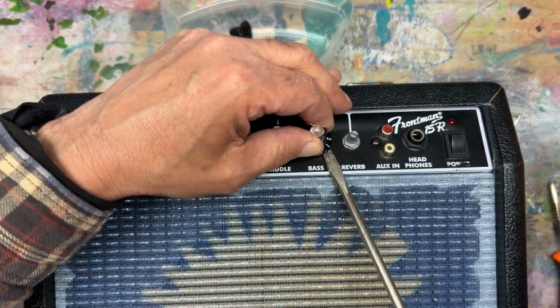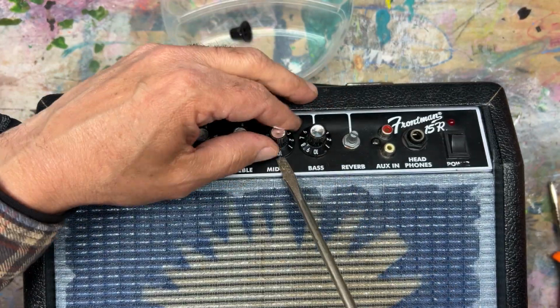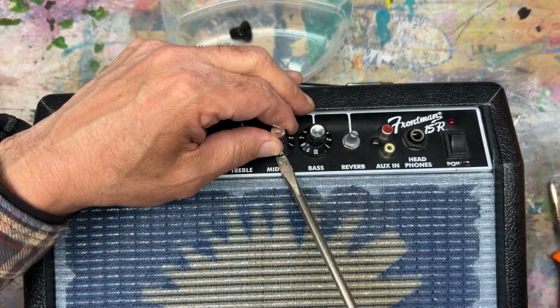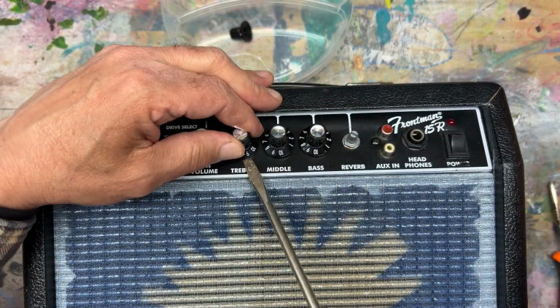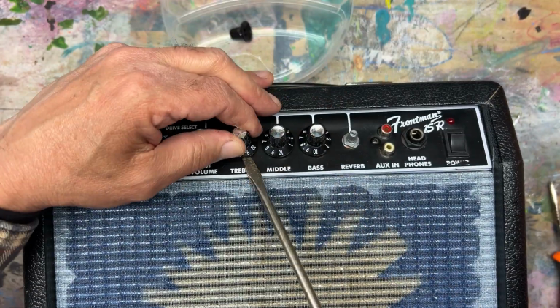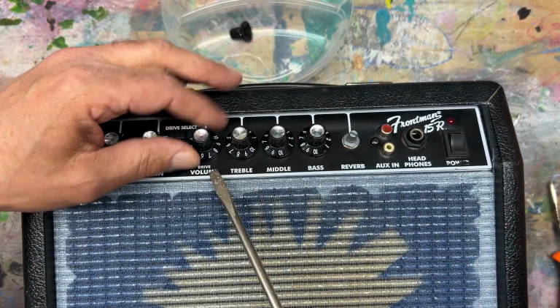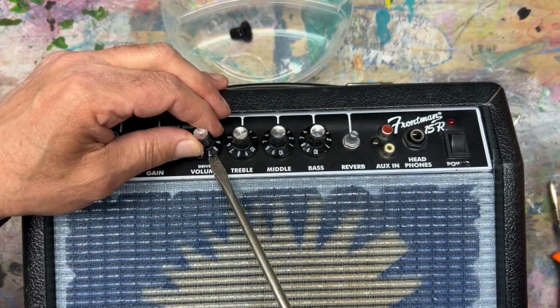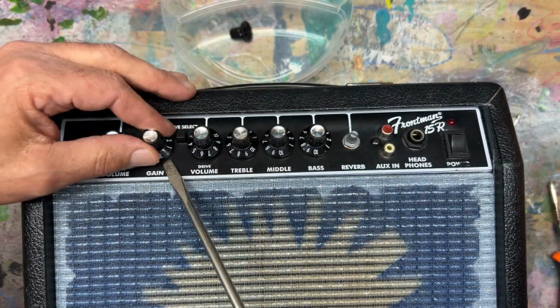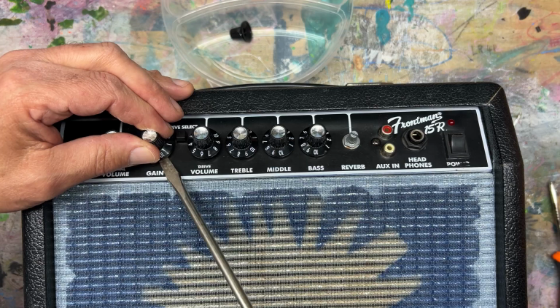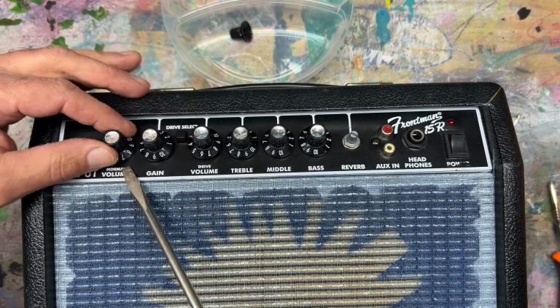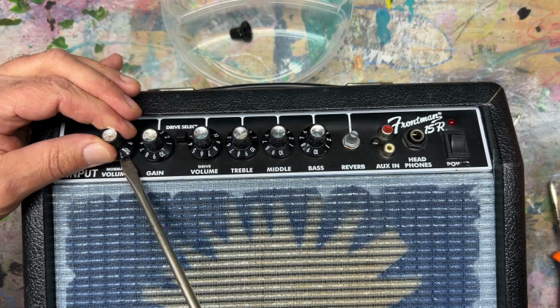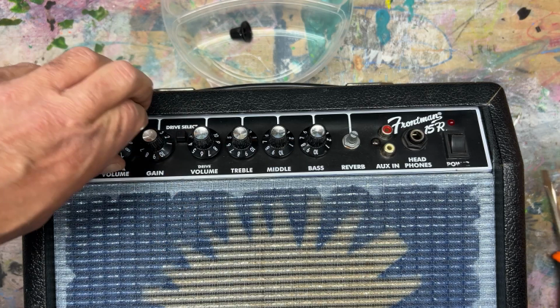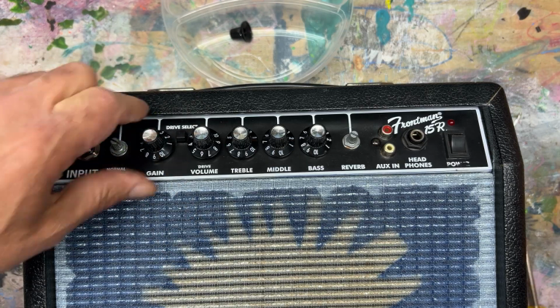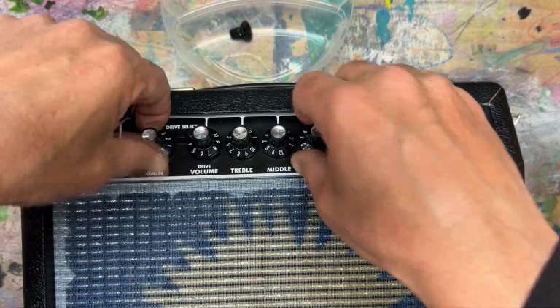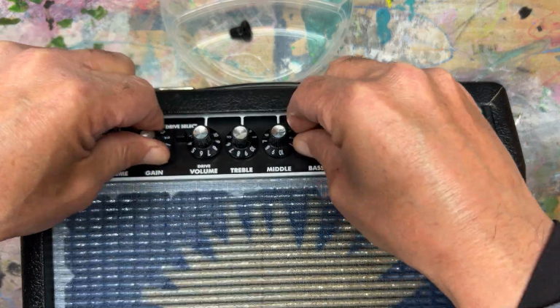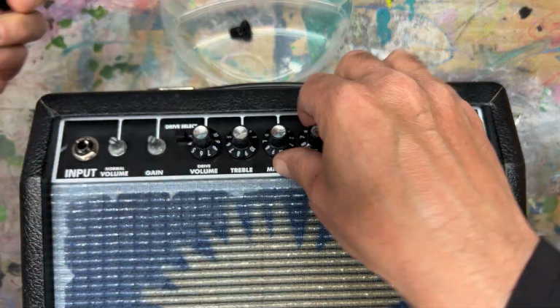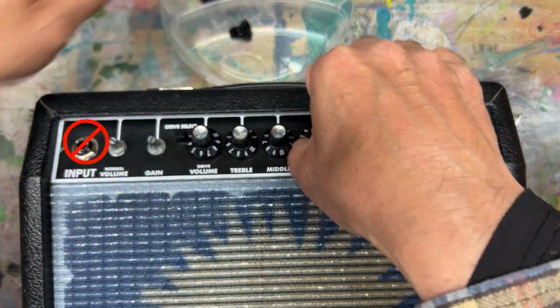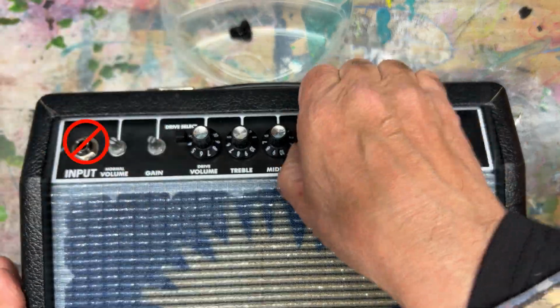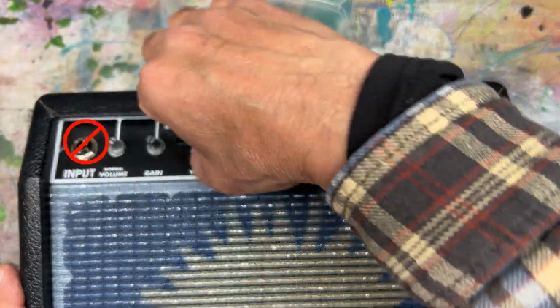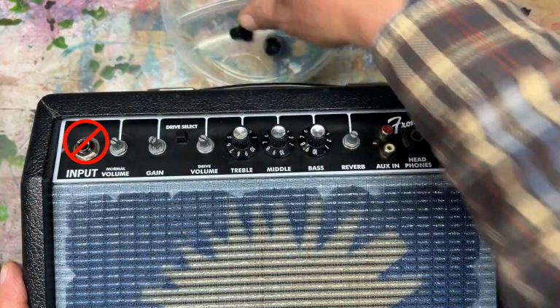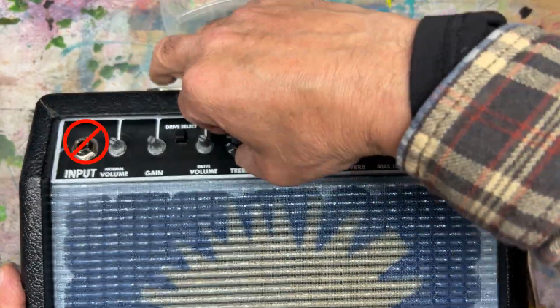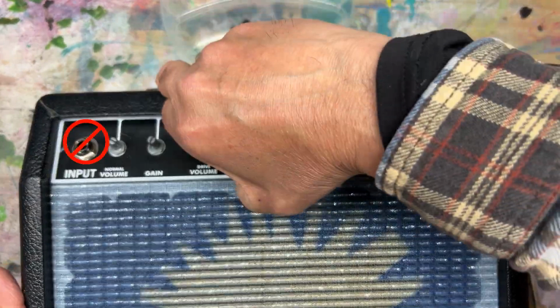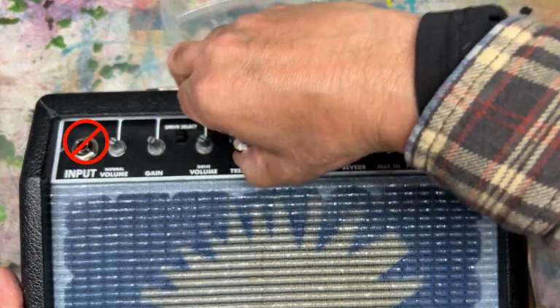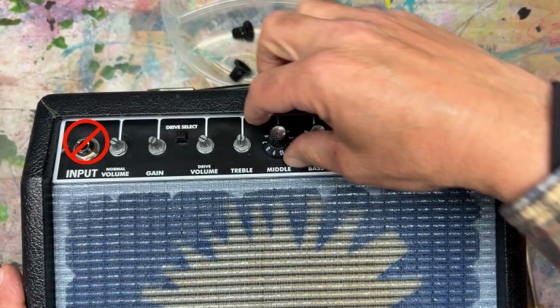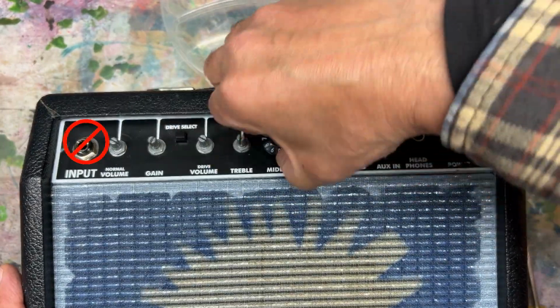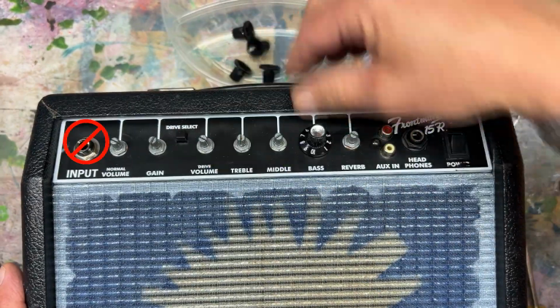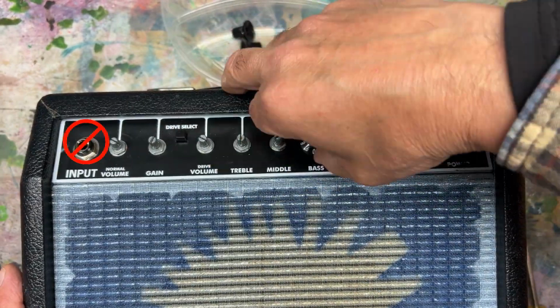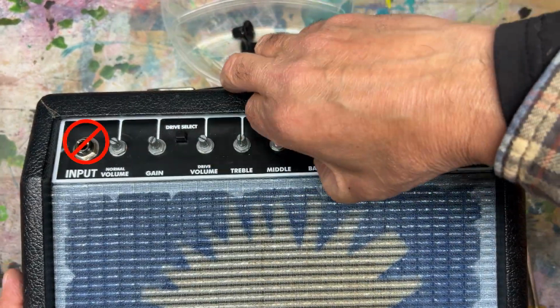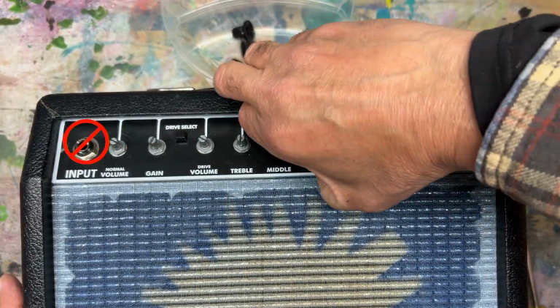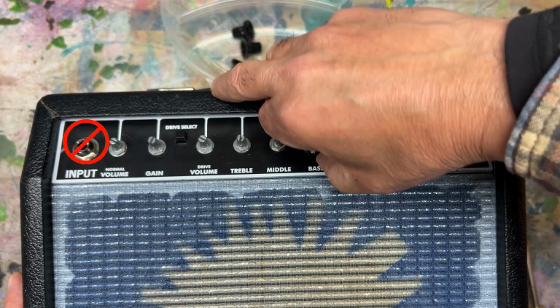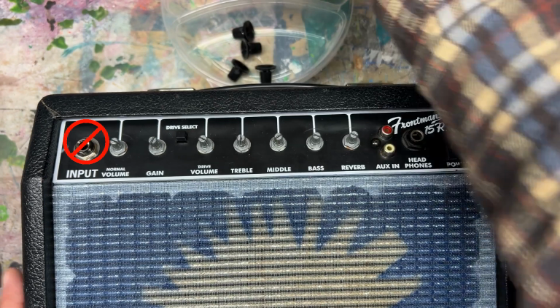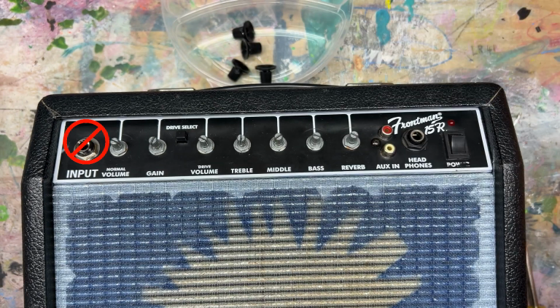Today we are going to repair my Fender Frontman 15R Combo Amplifier.